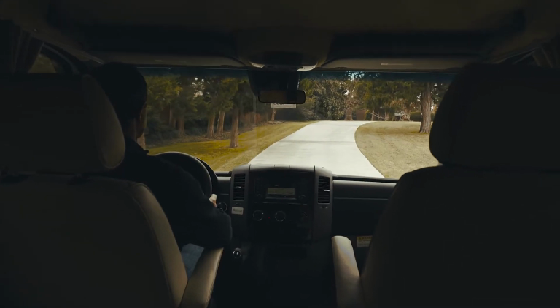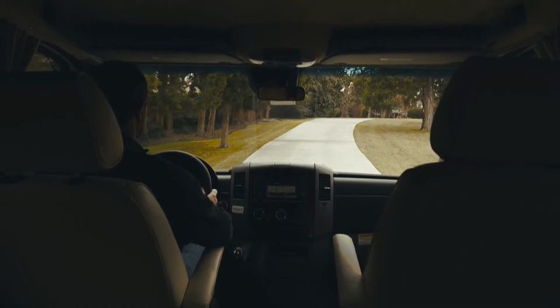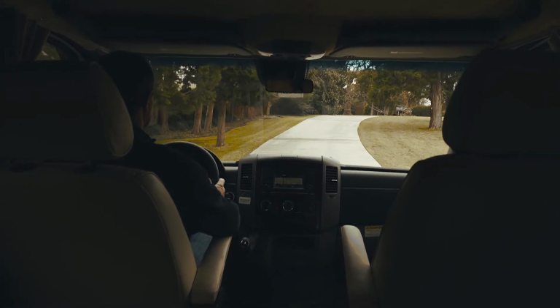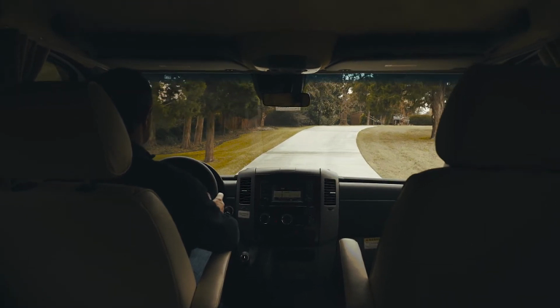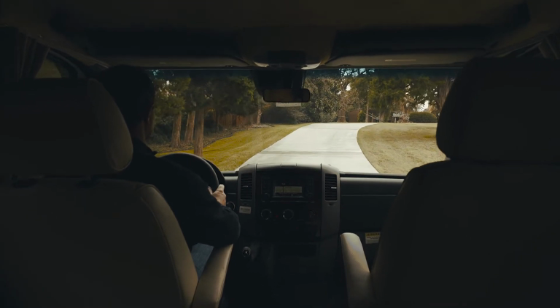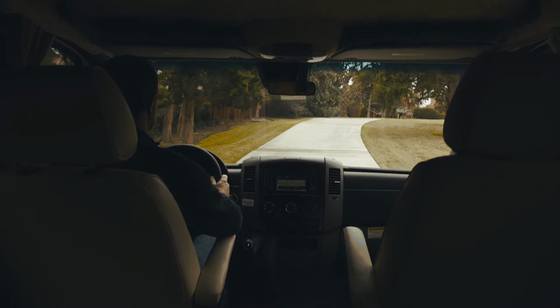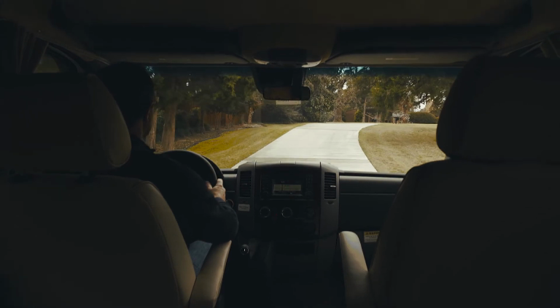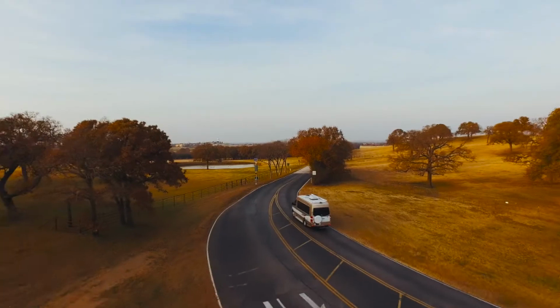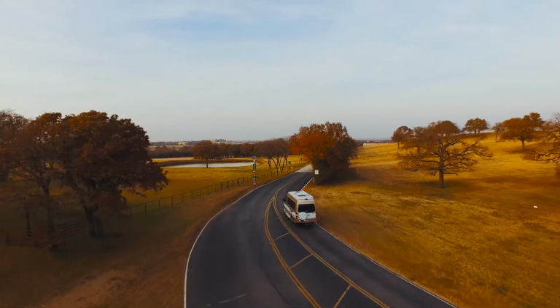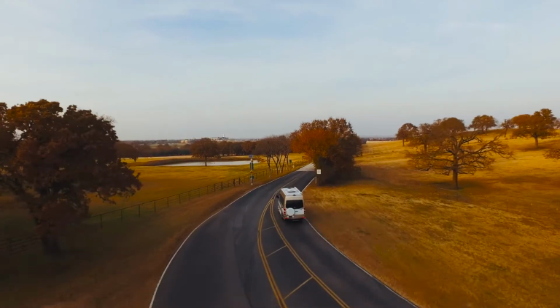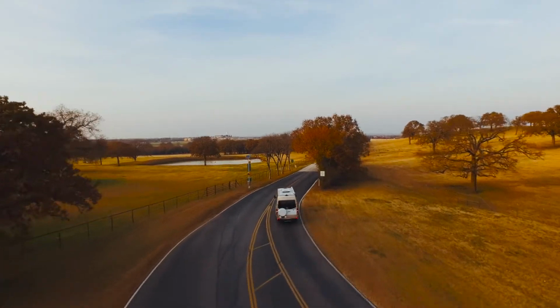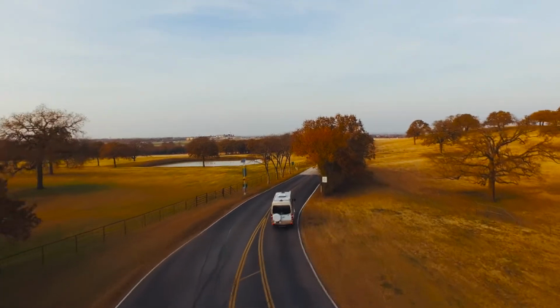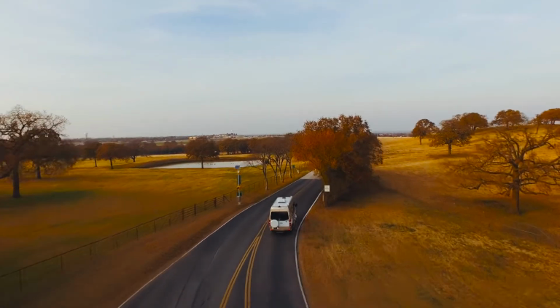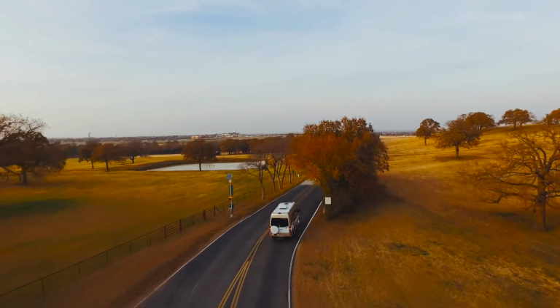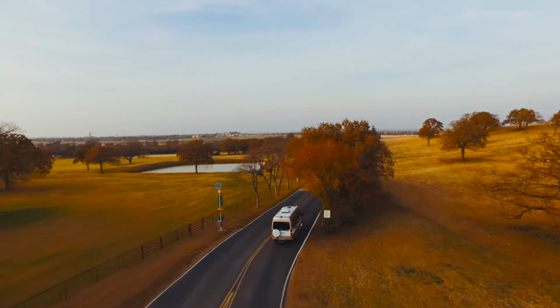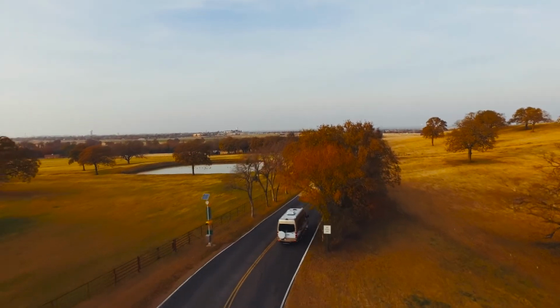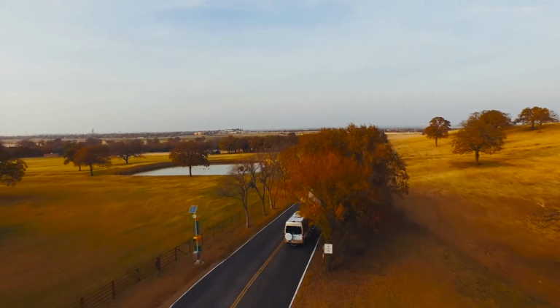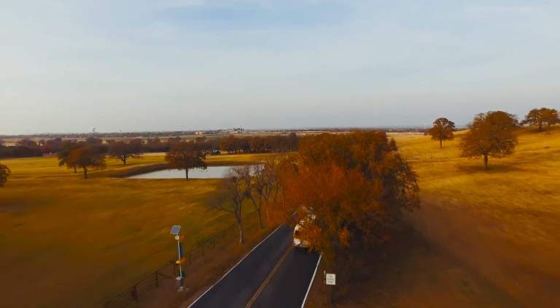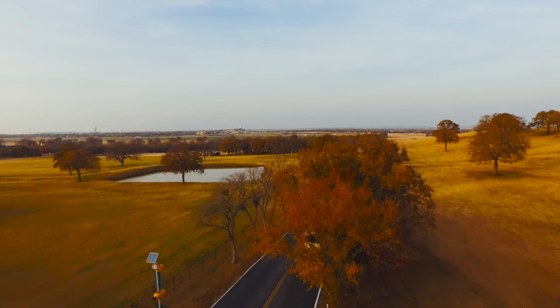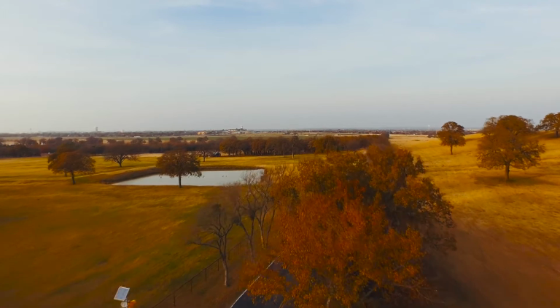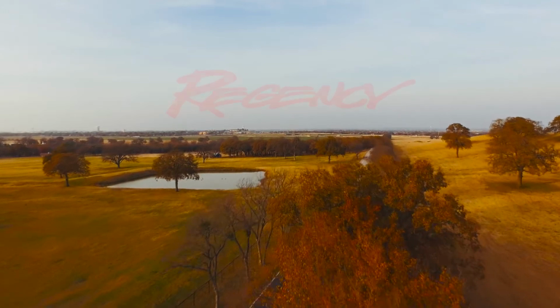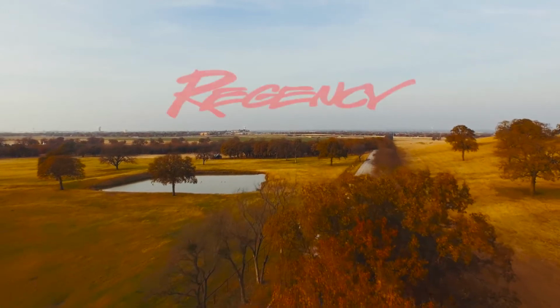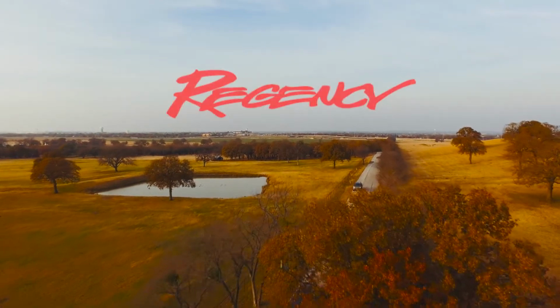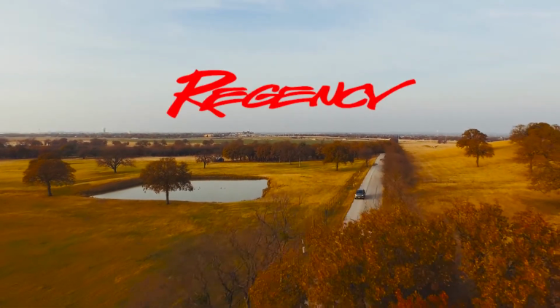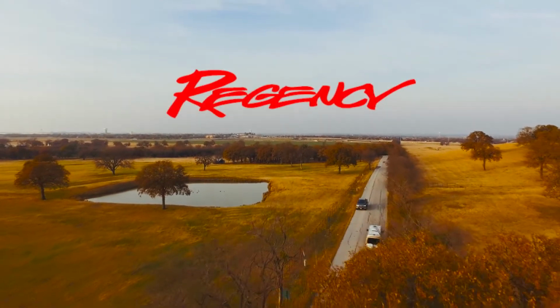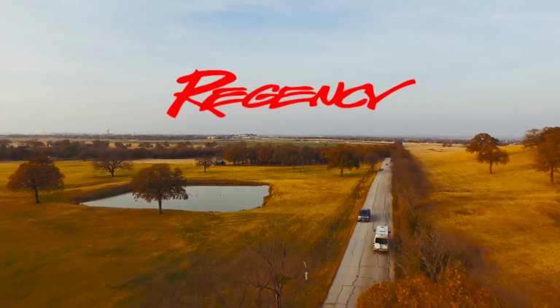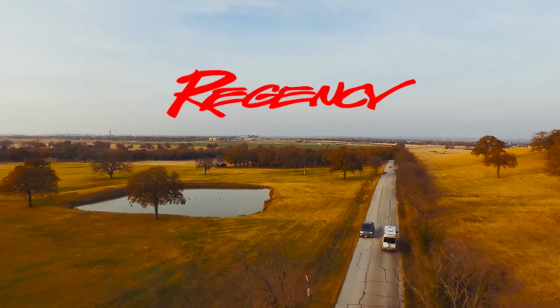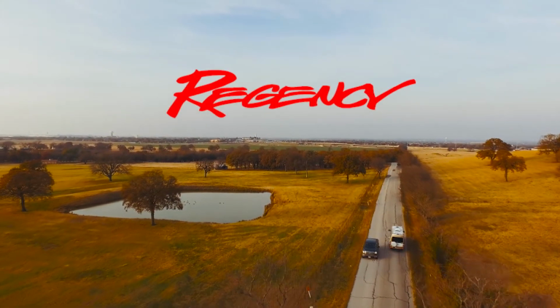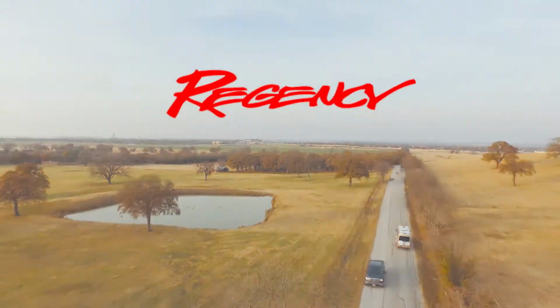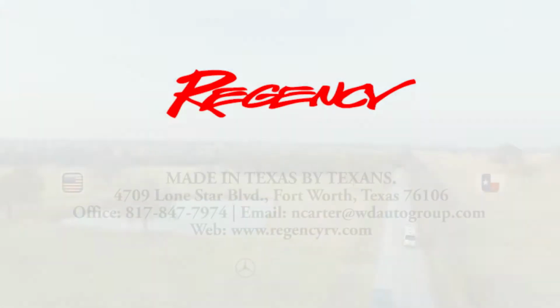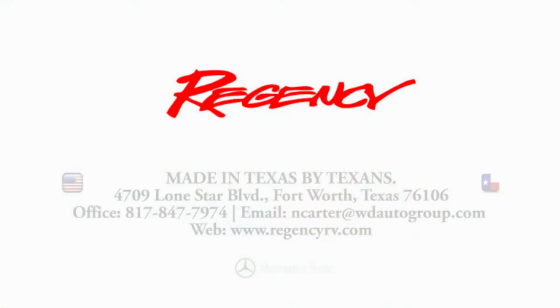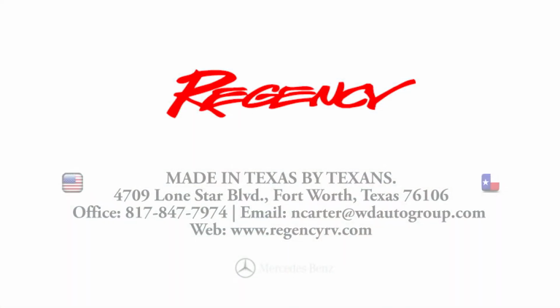Once the coach is built and quality checked, we take each Concept One out for a test drive and put it through a 25-point troubleshooting checklist, just to make sure everything is just right and ready to go. We don't make the Regency to sell to just anyone — we build them for the discerning buyer who seeks only the best. That's why at Regency, only the best will do.